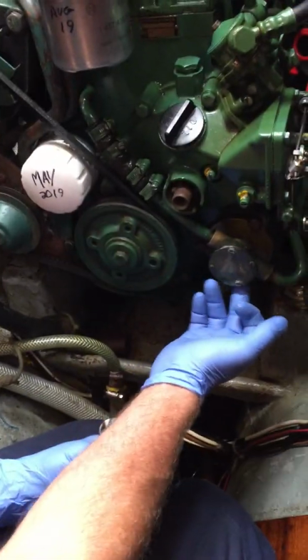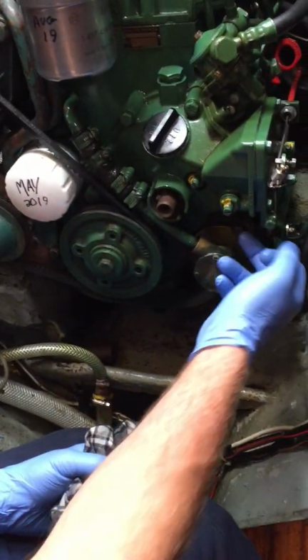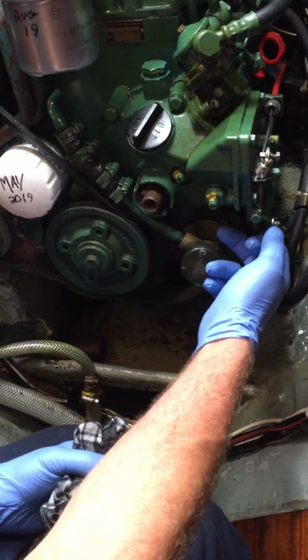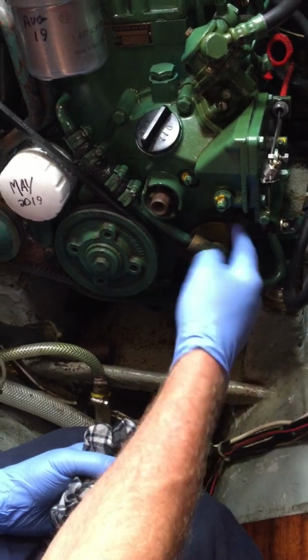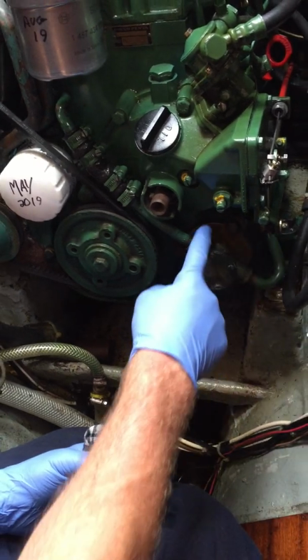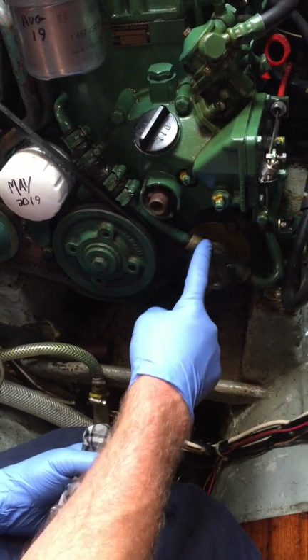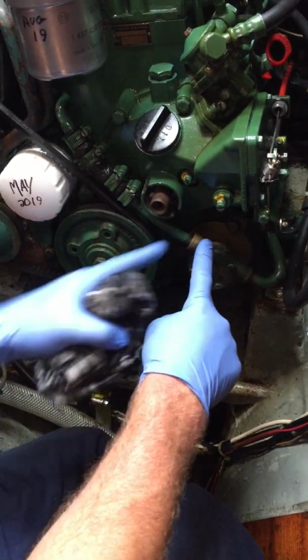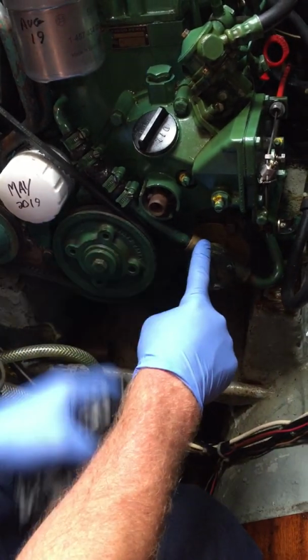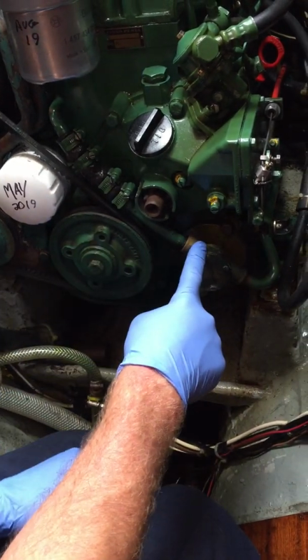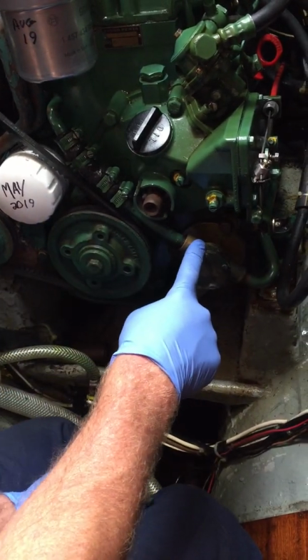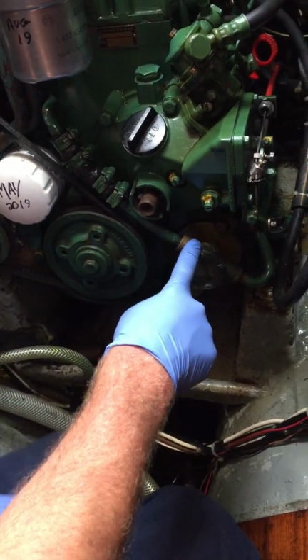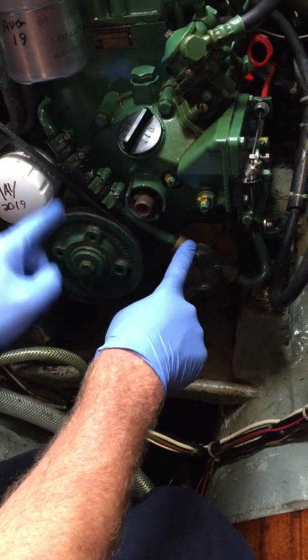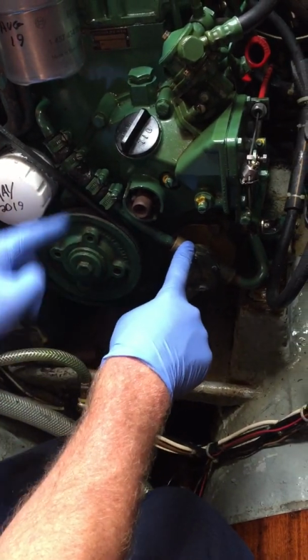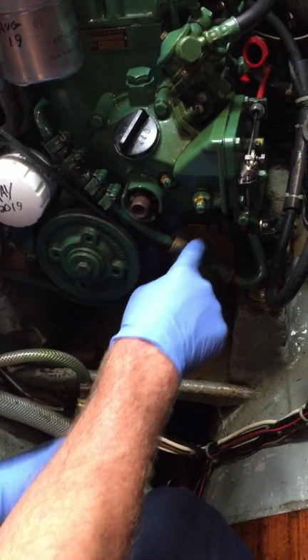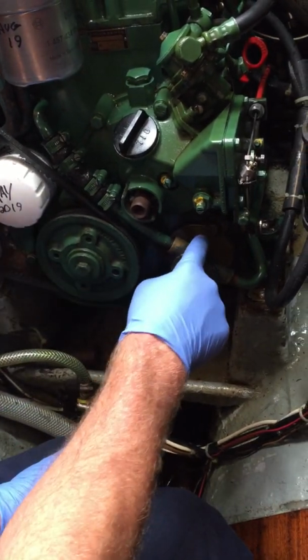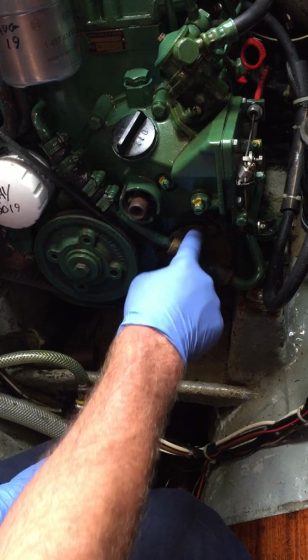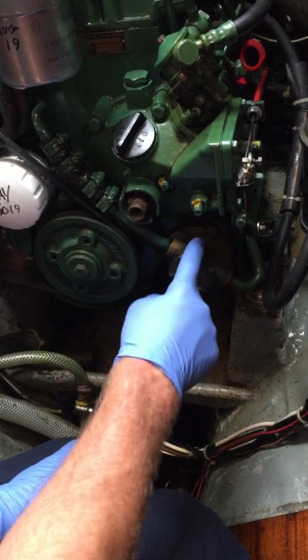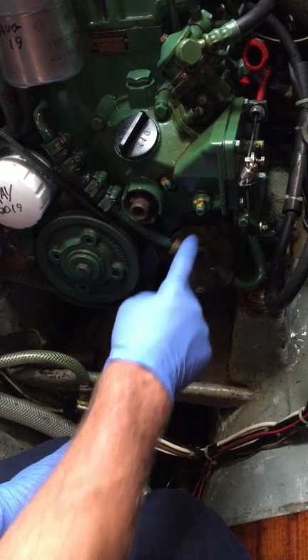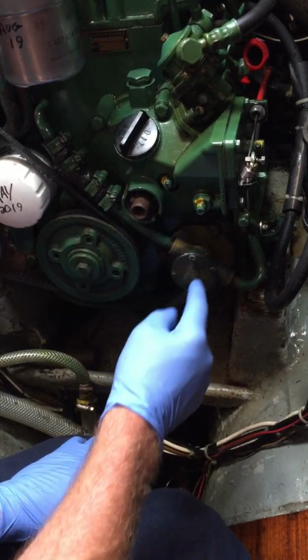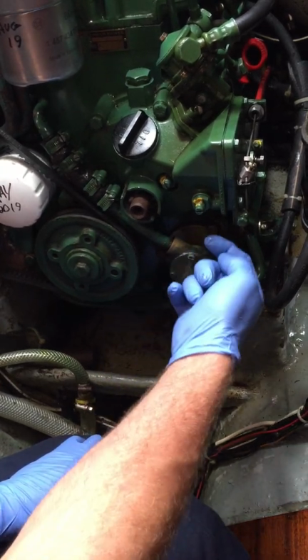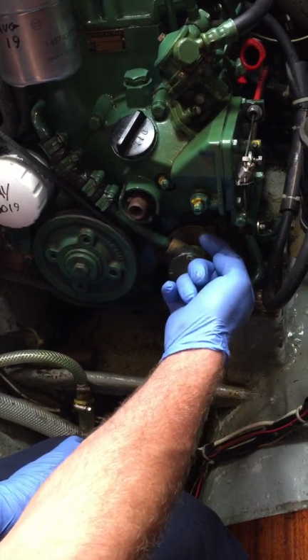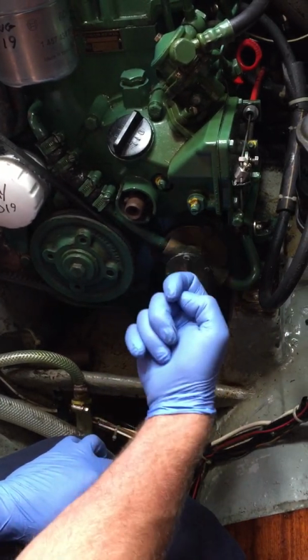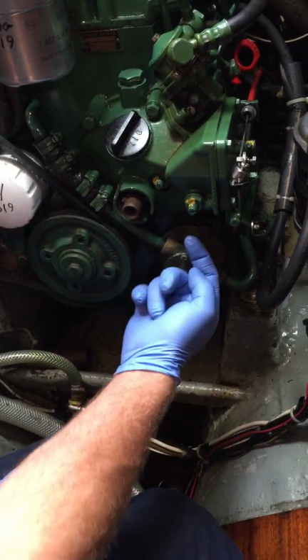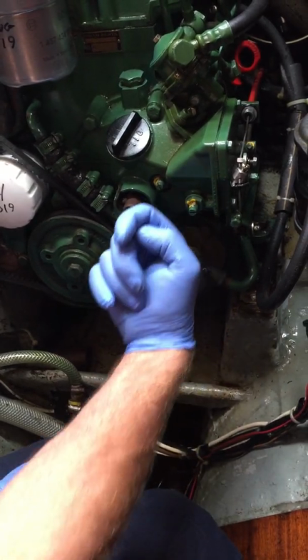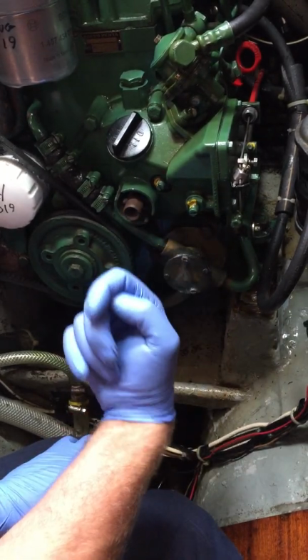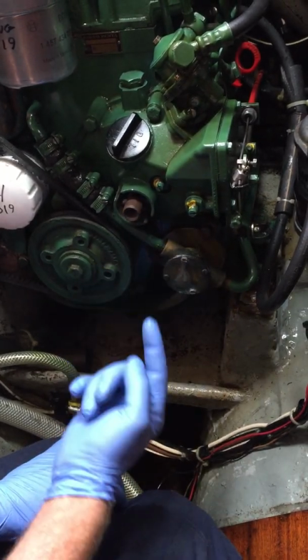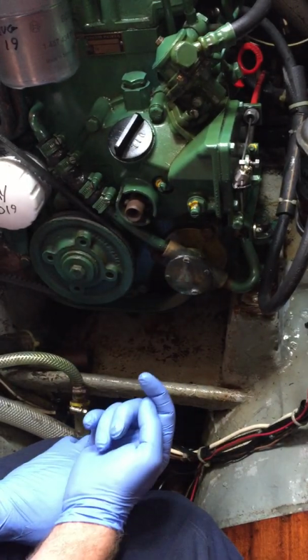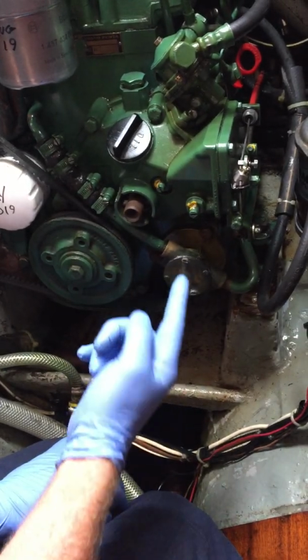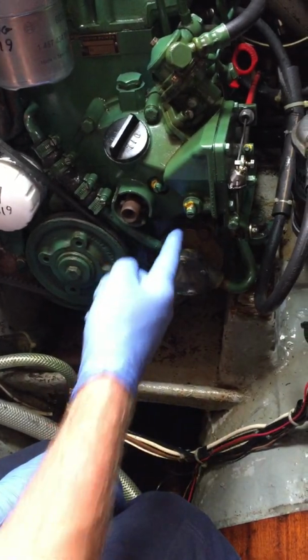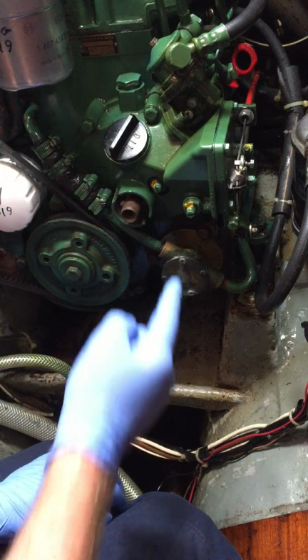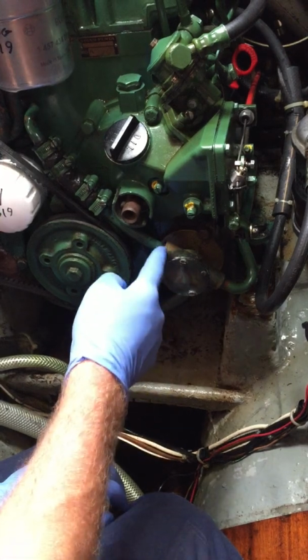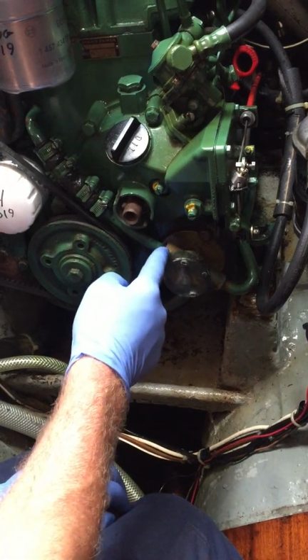One is to stop engine oil, because this pump is driven from the engine - the actual crank gear is driving this little pump. So there's a lip seal to stop oil coming out, and there's a little lip seal to stop water going in as well.